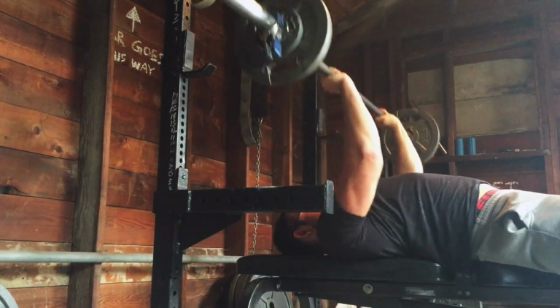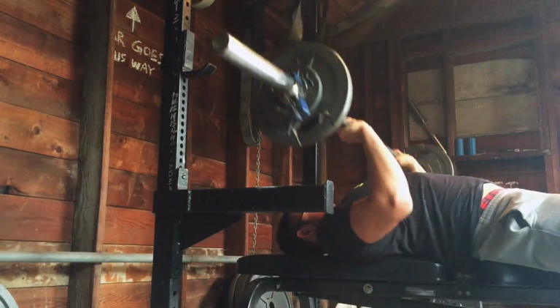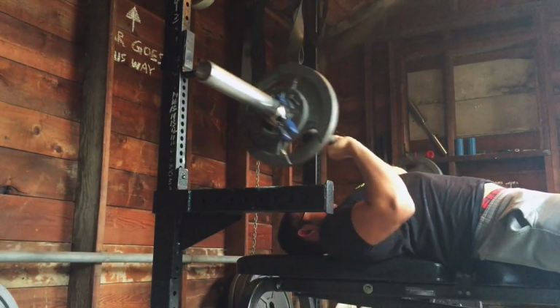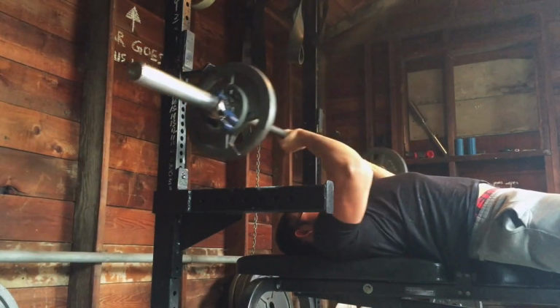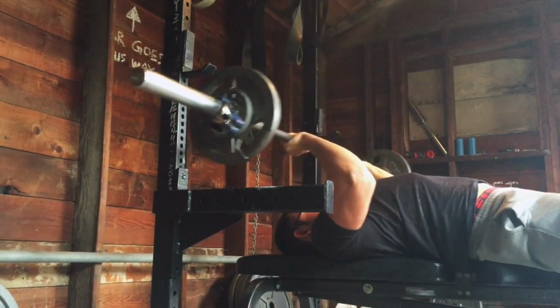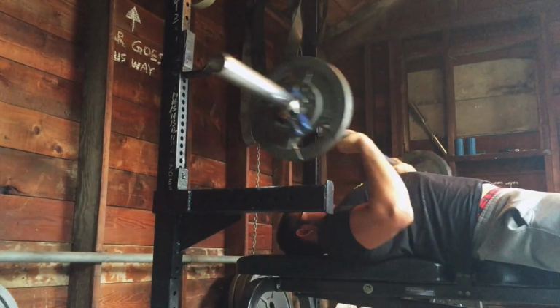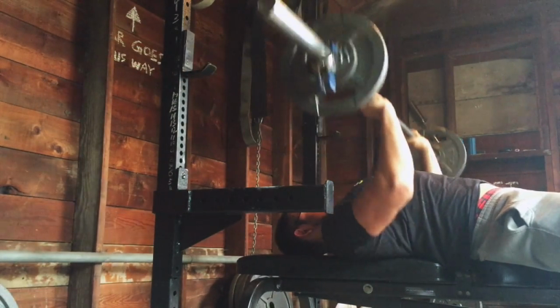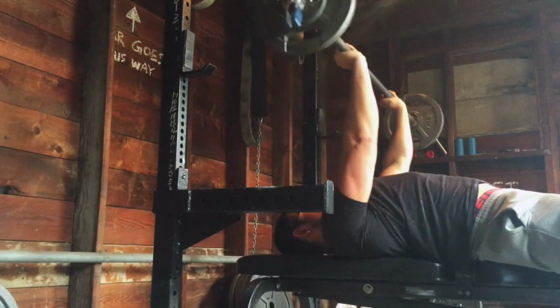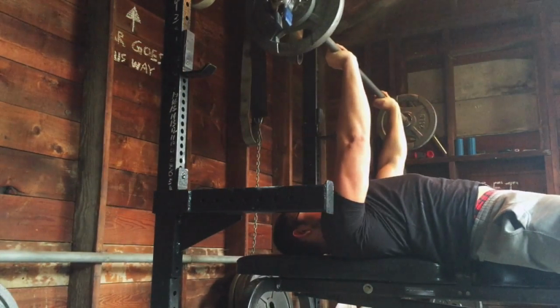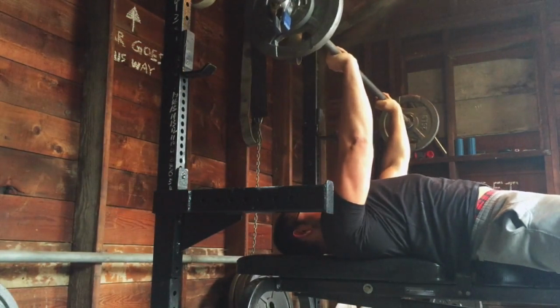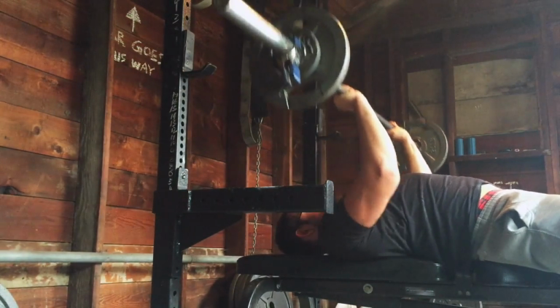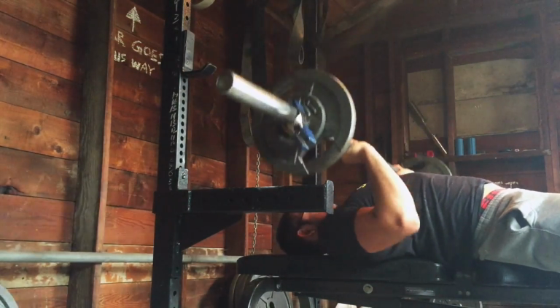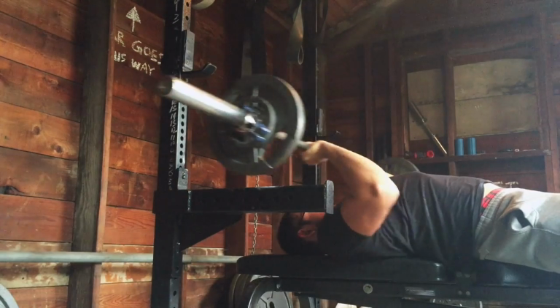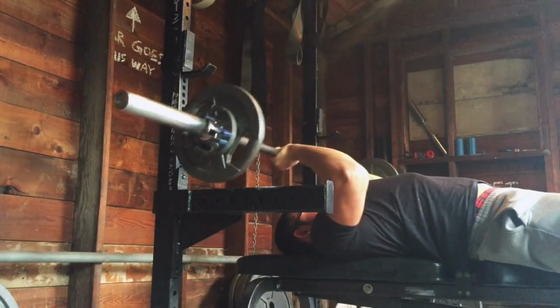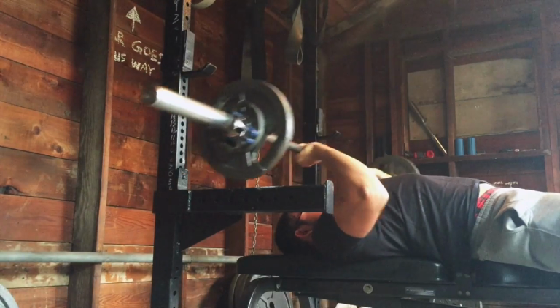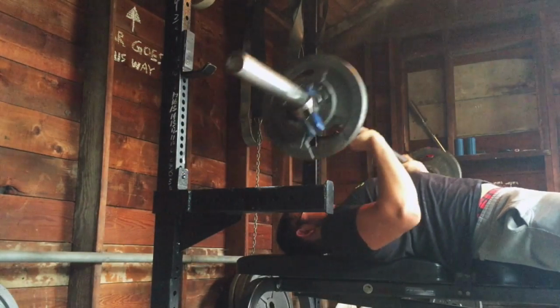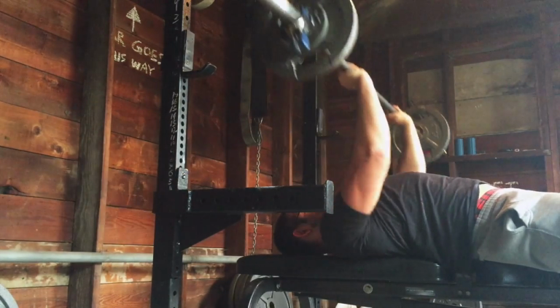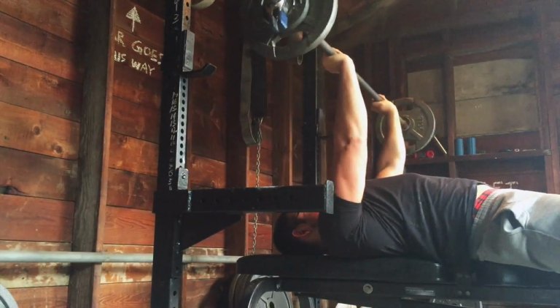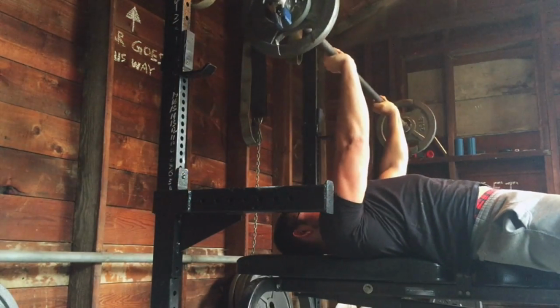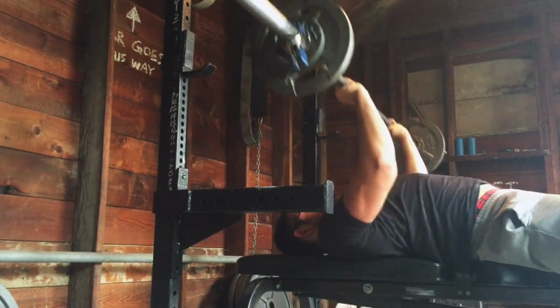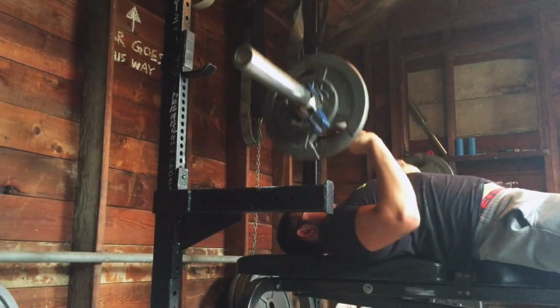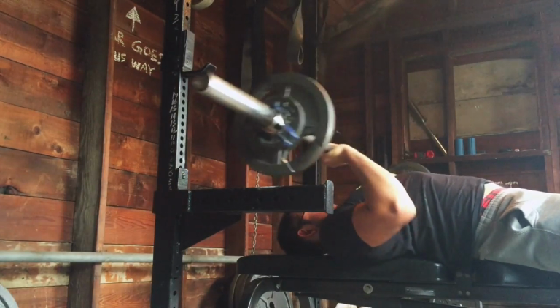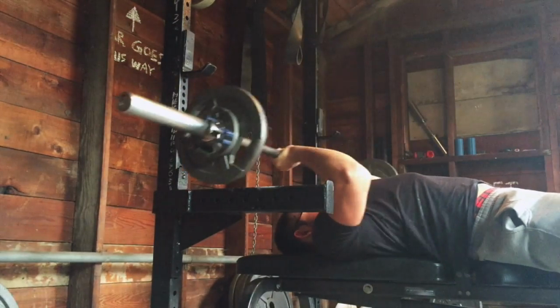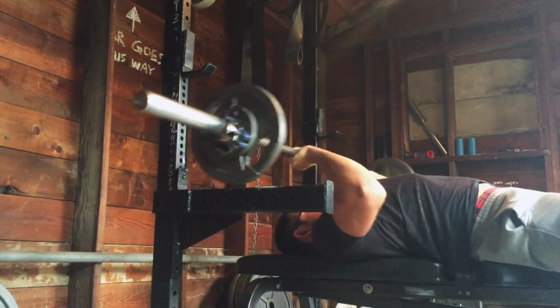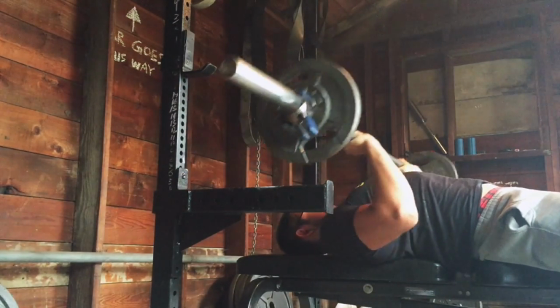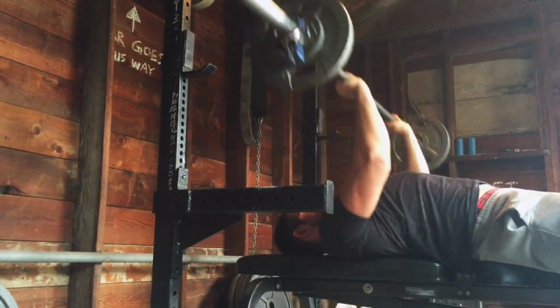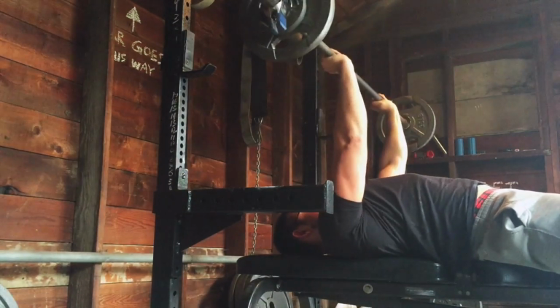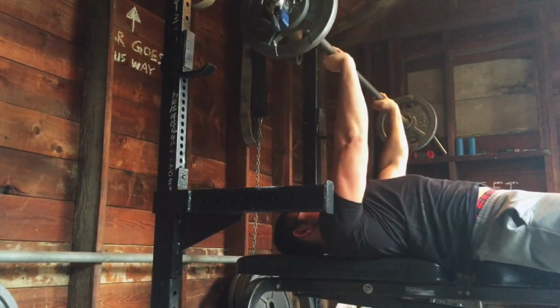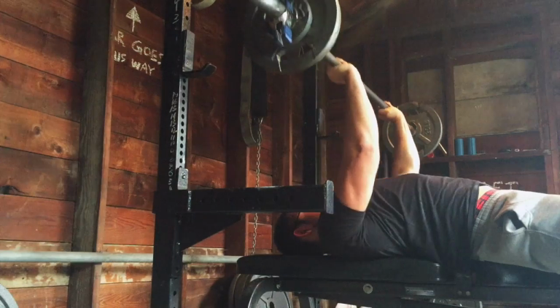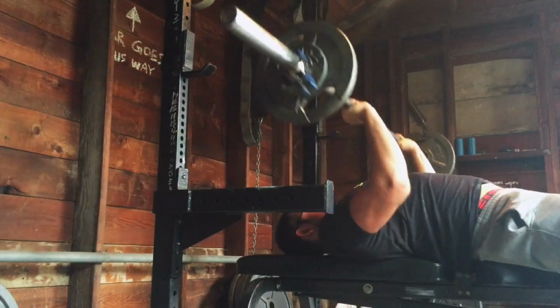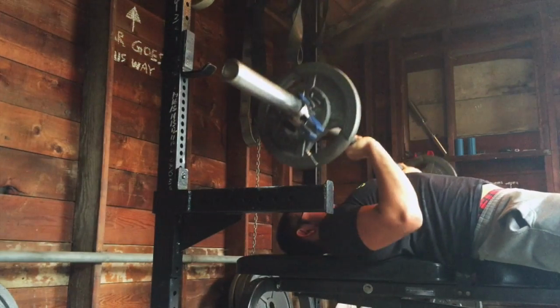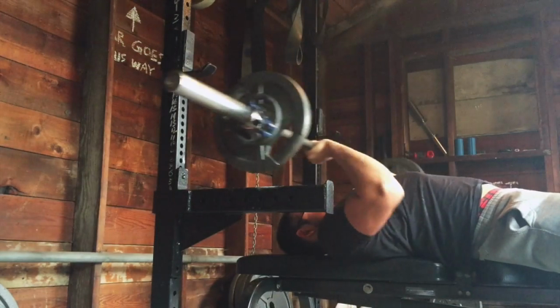I will be switching to JM press, which is the next one I really like. It's kind of similar to this exercise, except it's more of a press so you can use a lot more weight, so that'll be a fun little change.